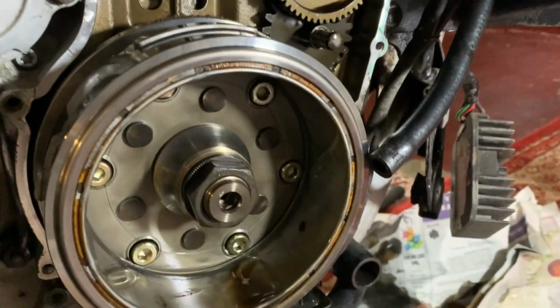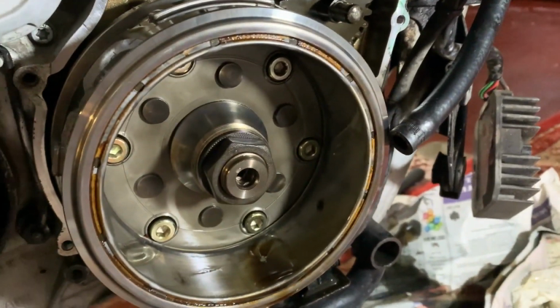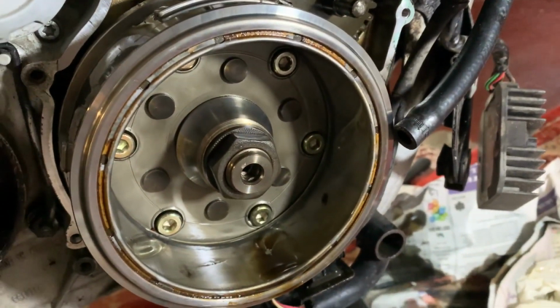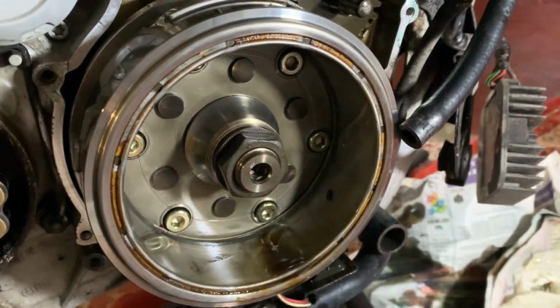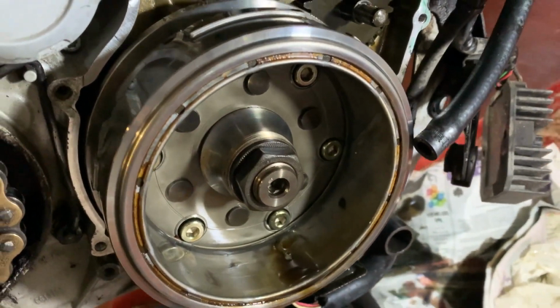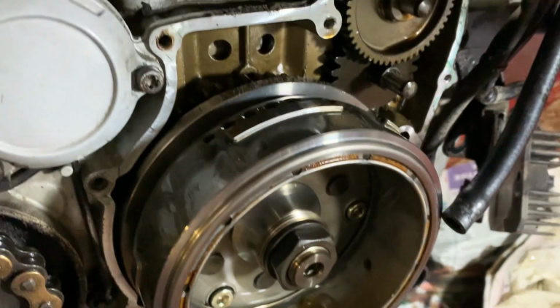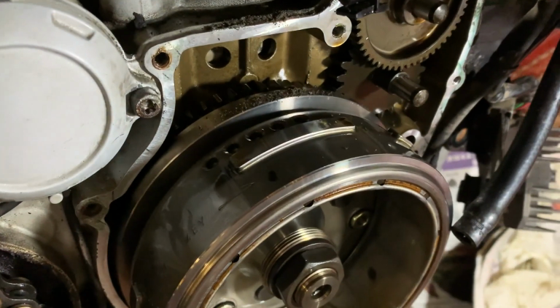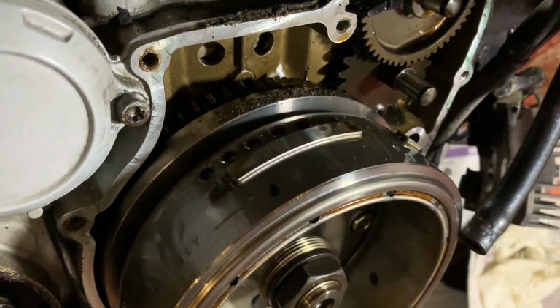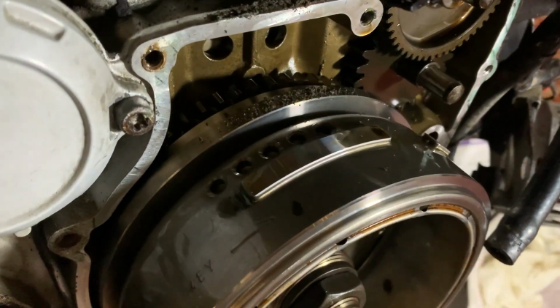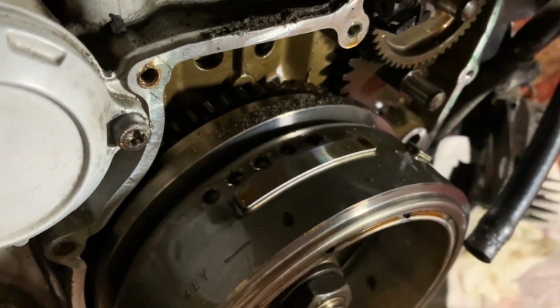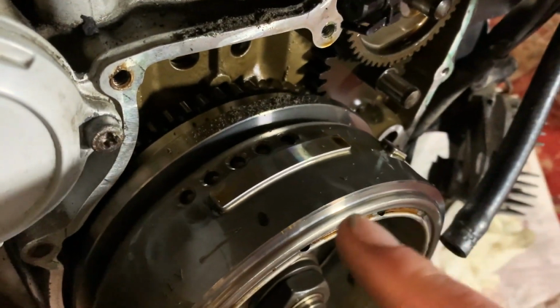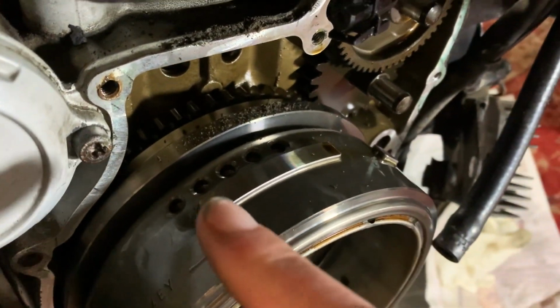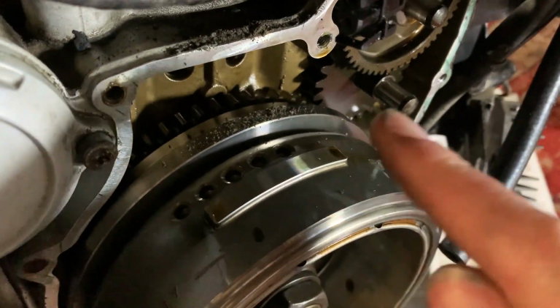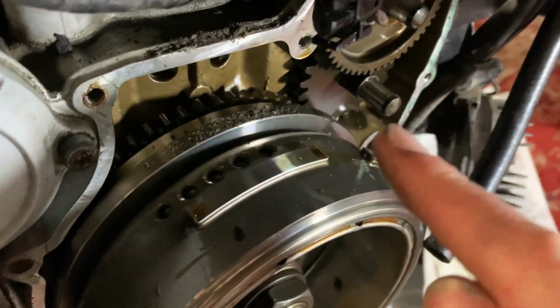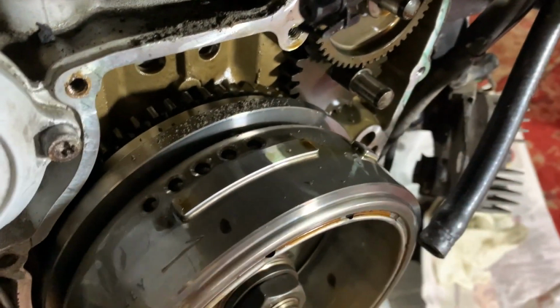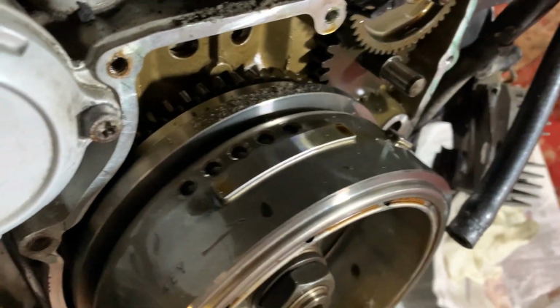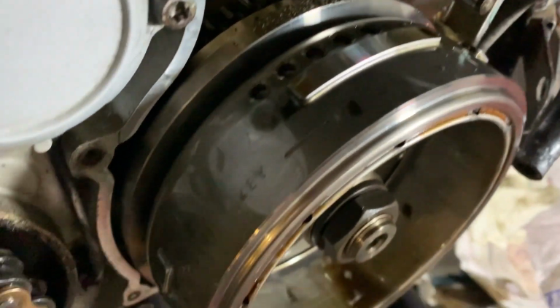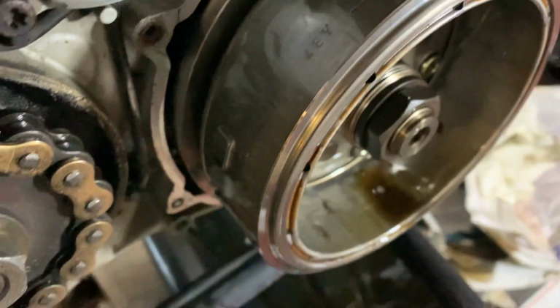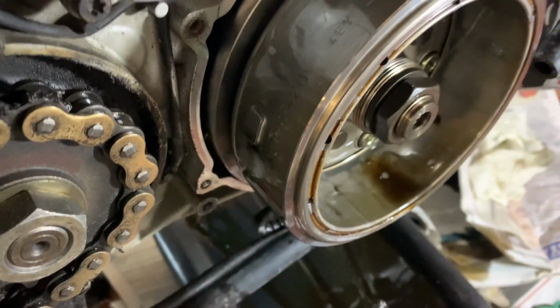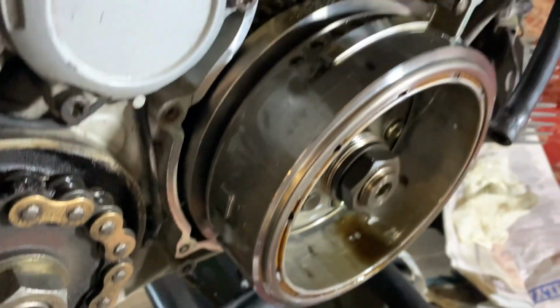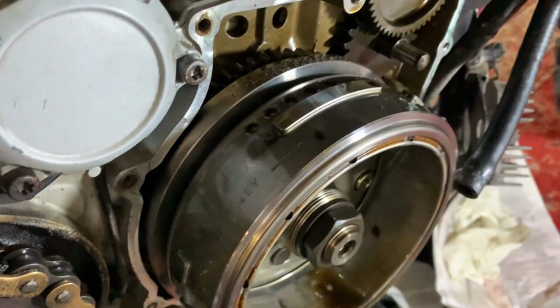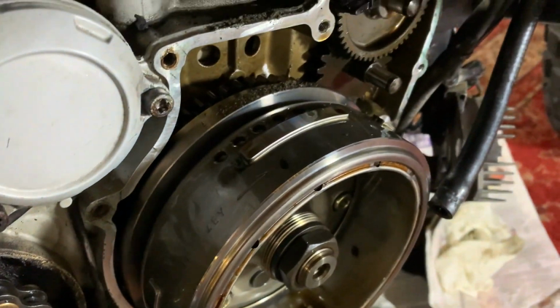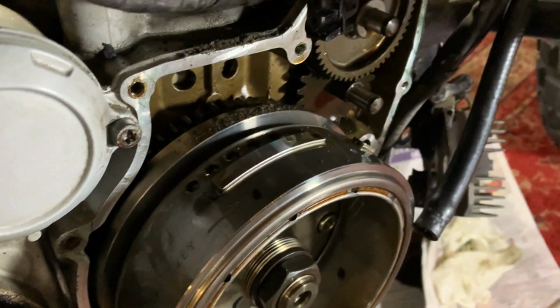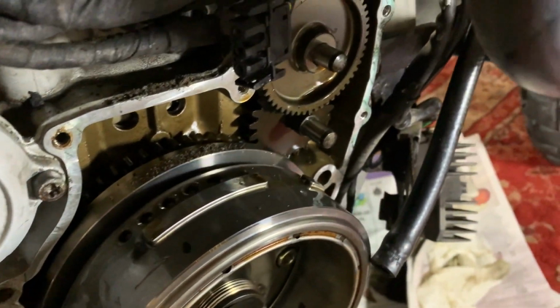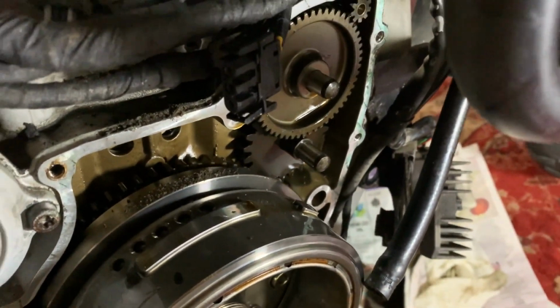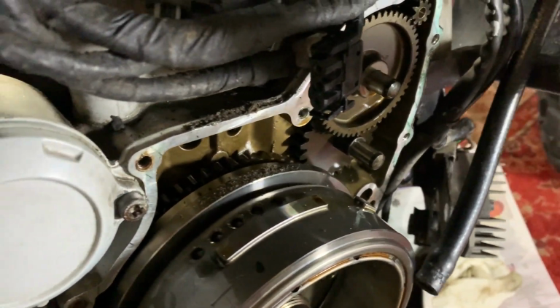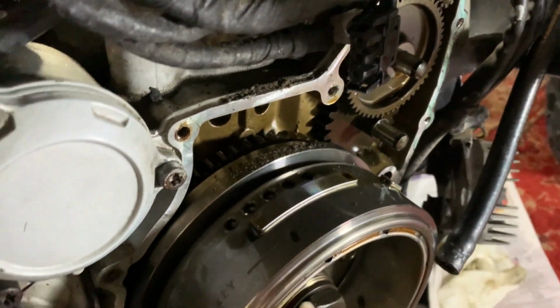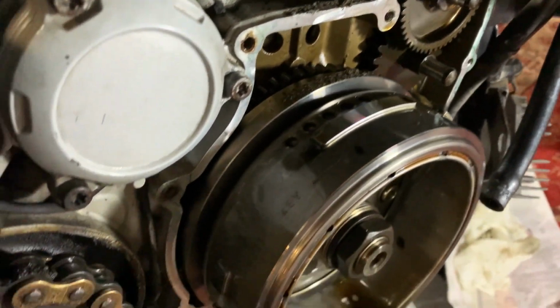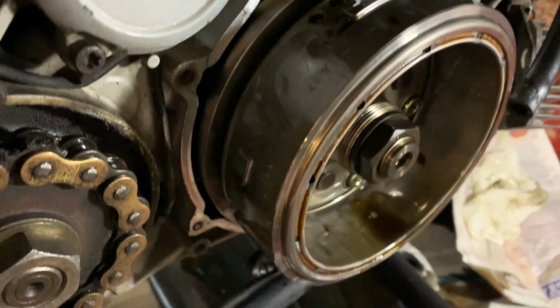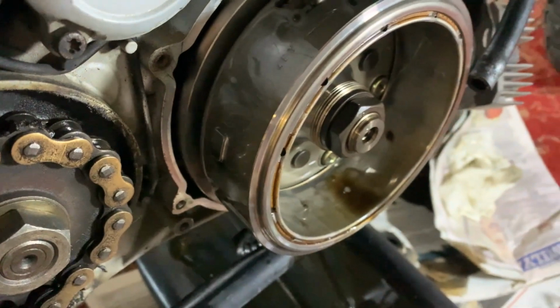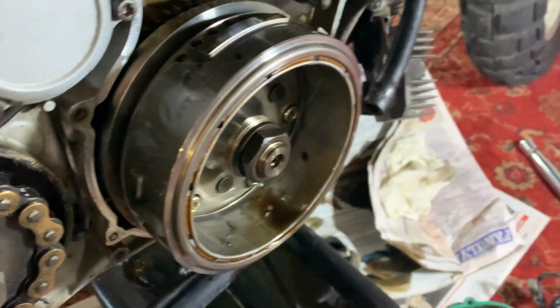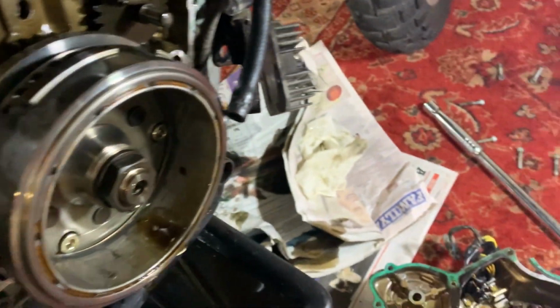So this is what it looks like on the inside of the bike — I've been a bit naughty because I've let a lot of dirt get in. So I'm going to make sure I give that a very good clean, hoover that all up, and use a cotton bud around all the edges here before I put the cover back on.